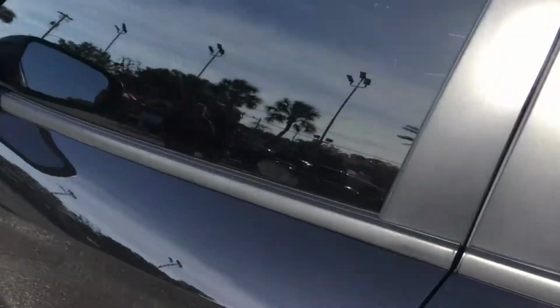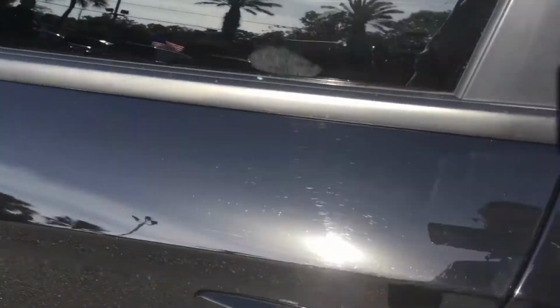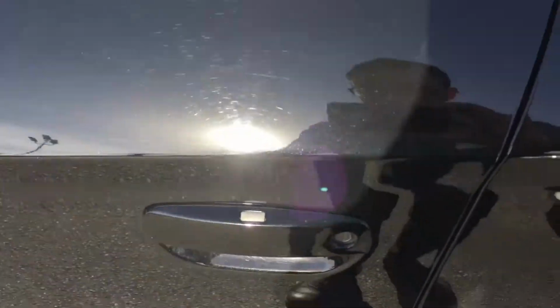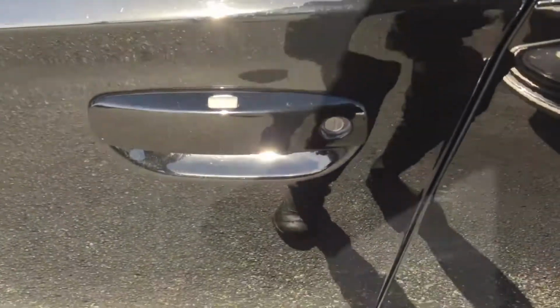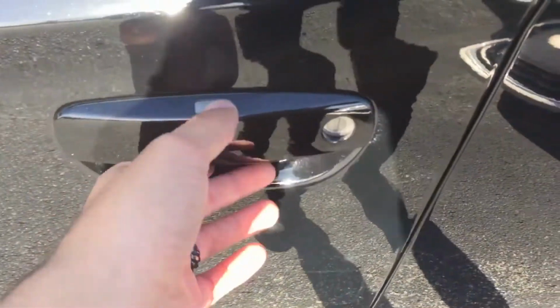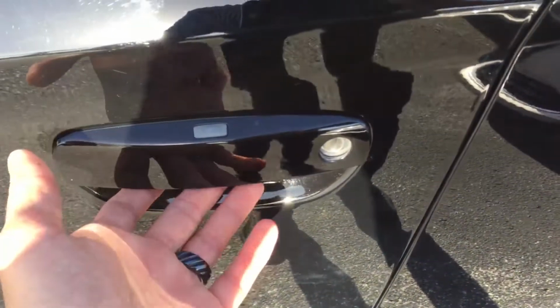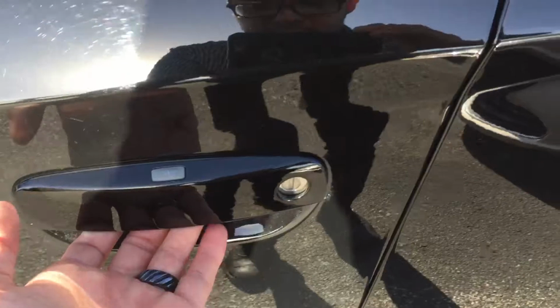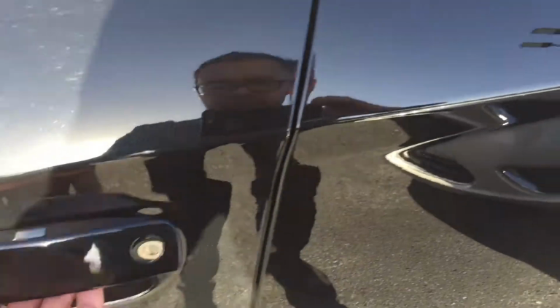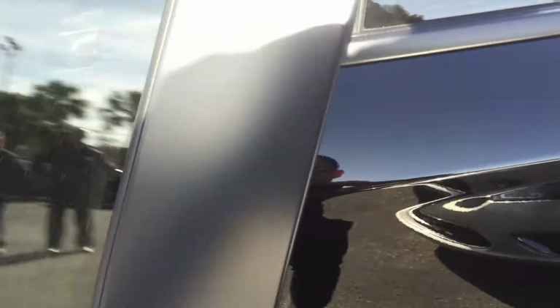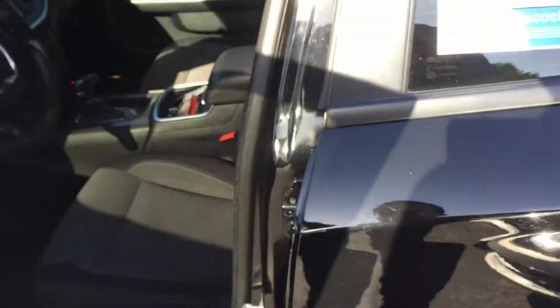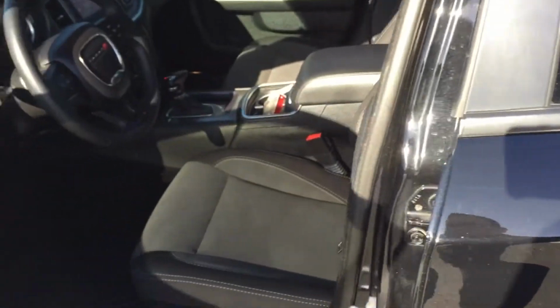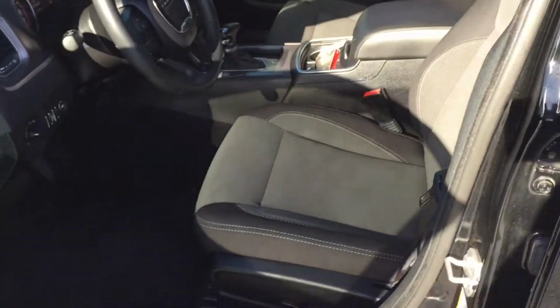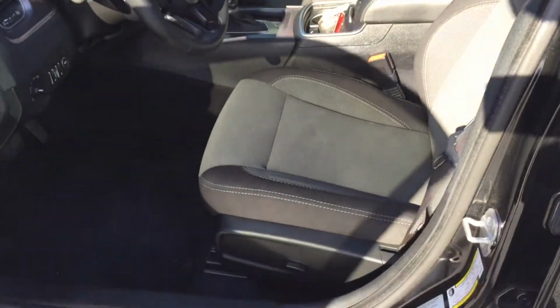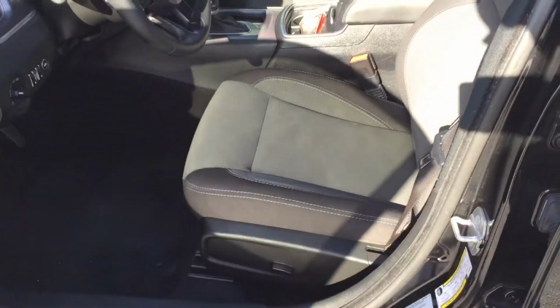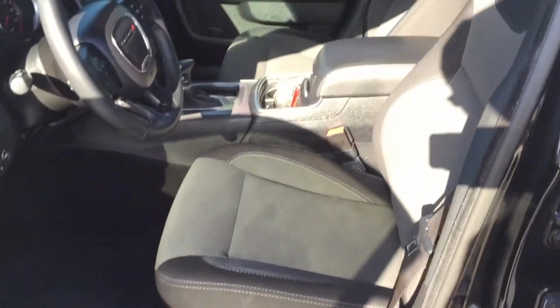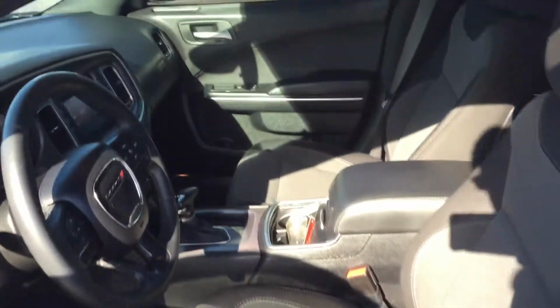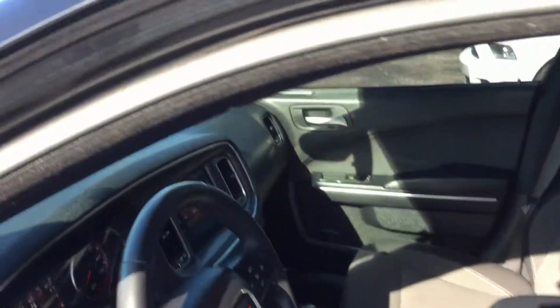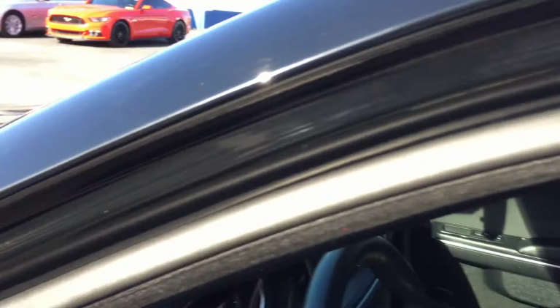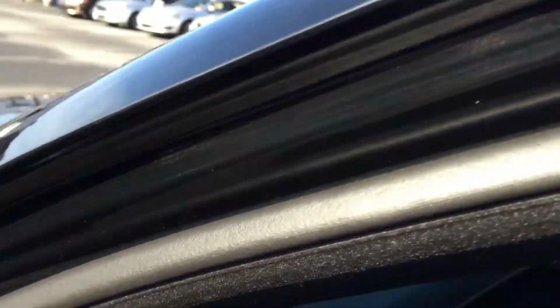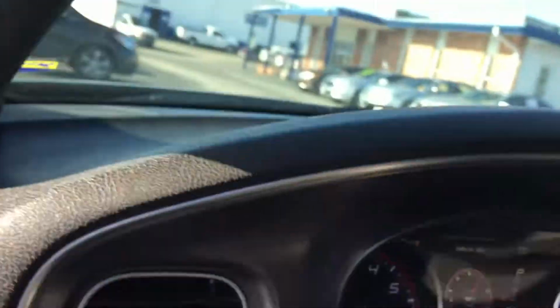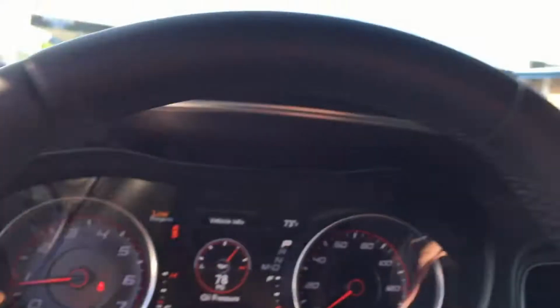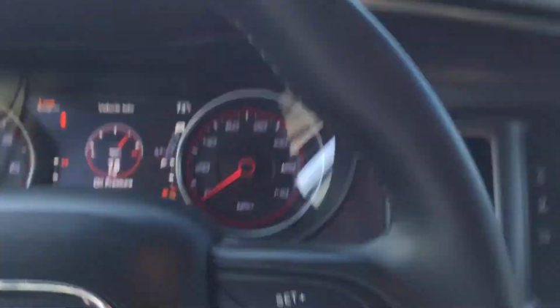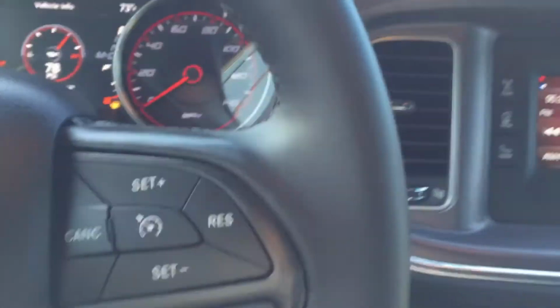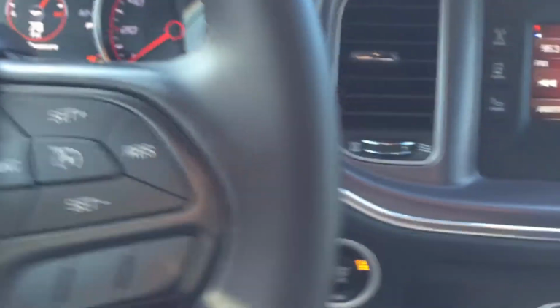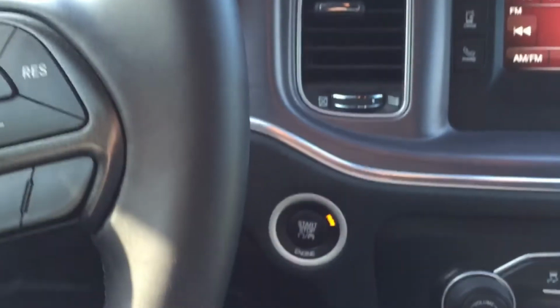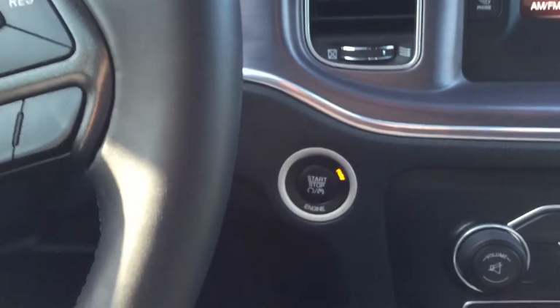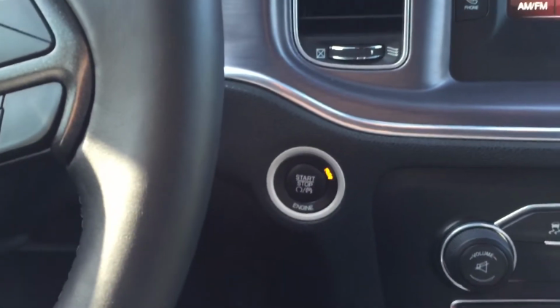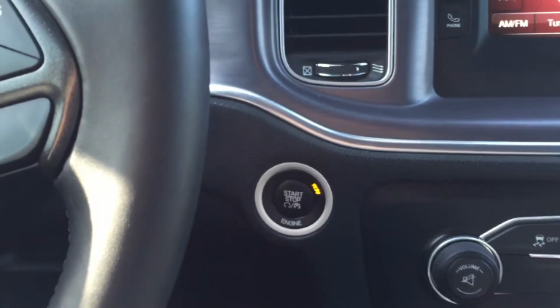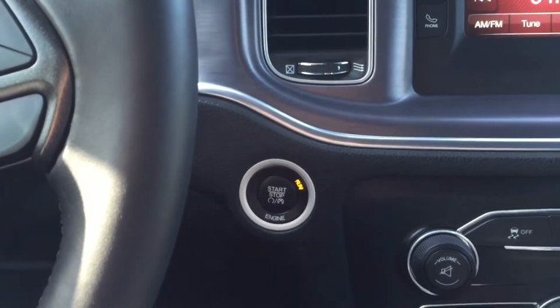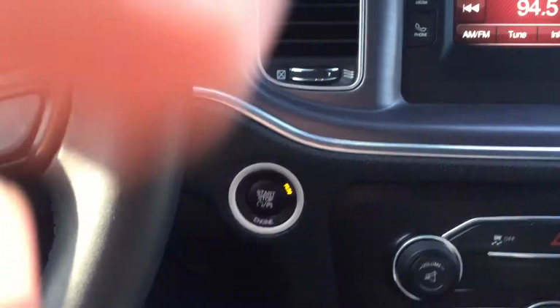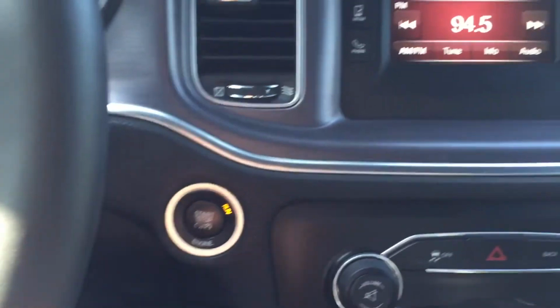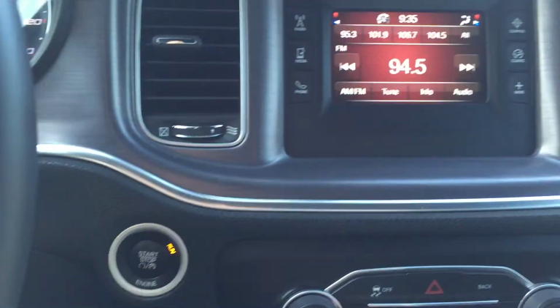So as you can see by this little button here, you have keyless entry. The keyless entry is paired with push button start, so the key never has to leave your pocket.